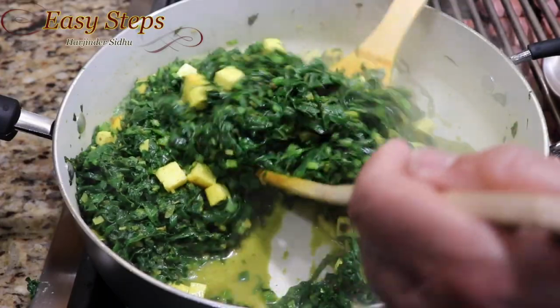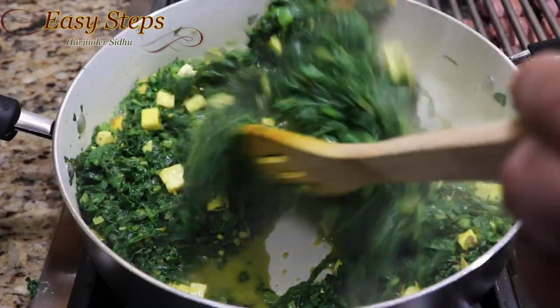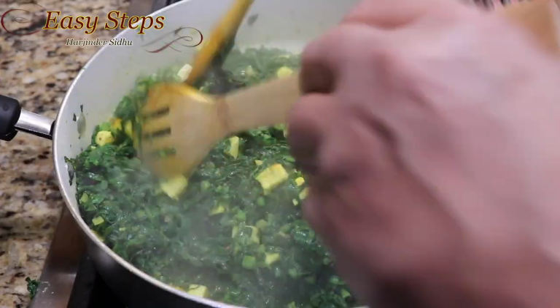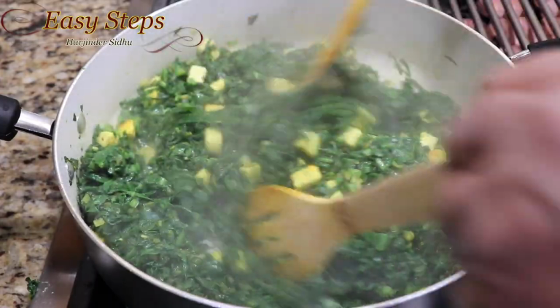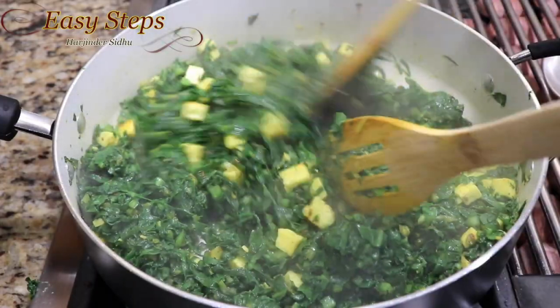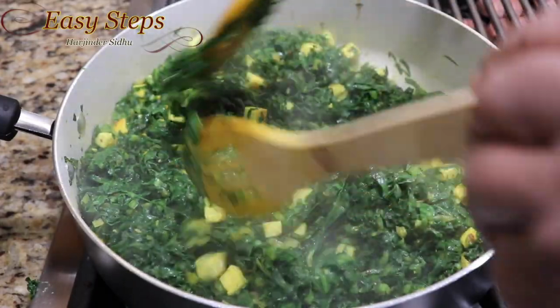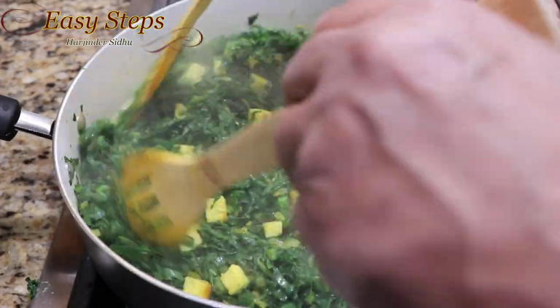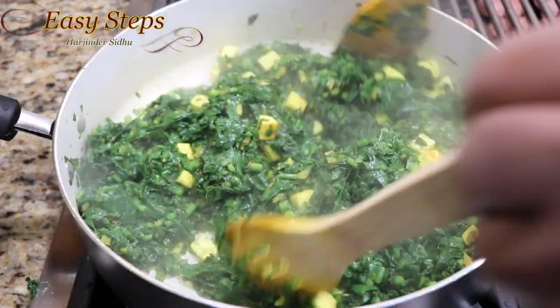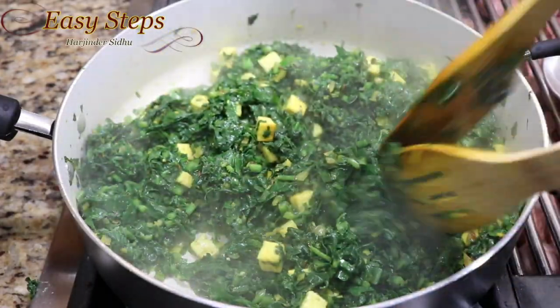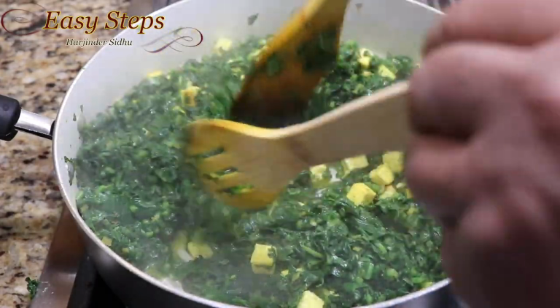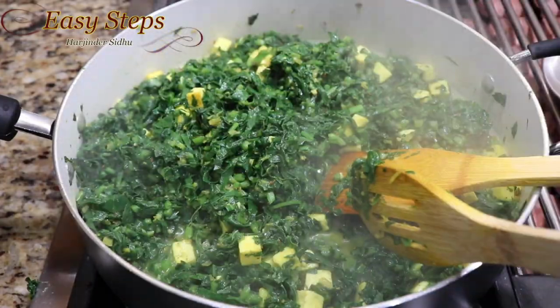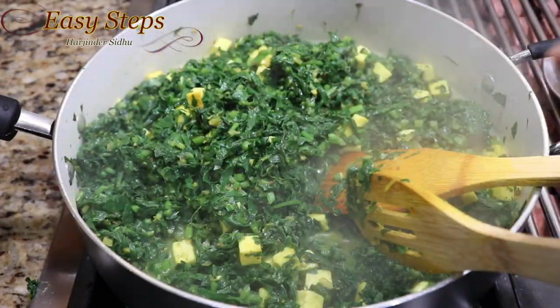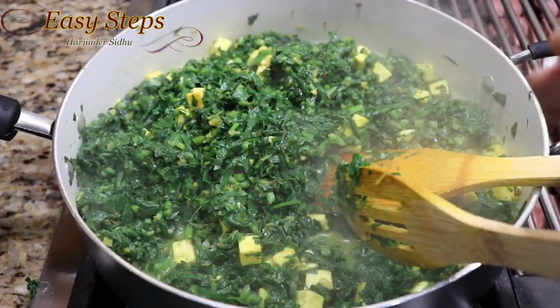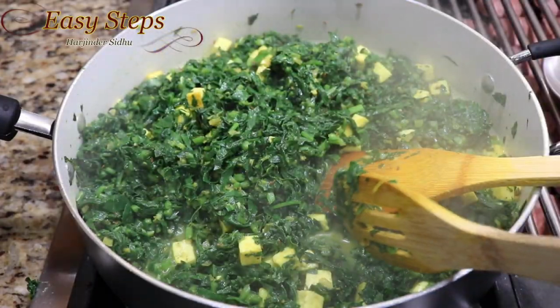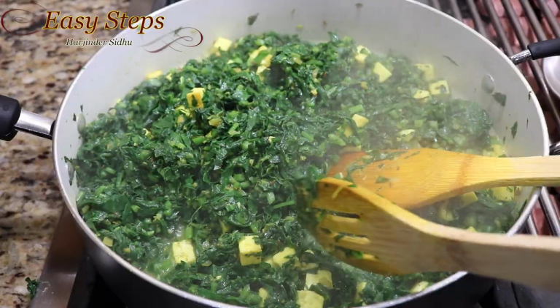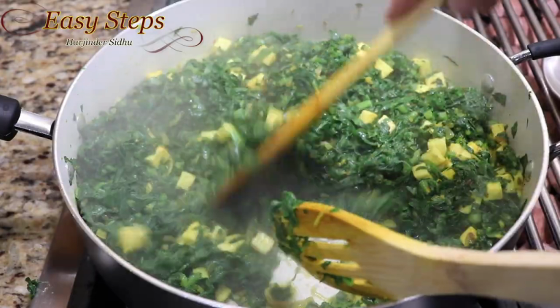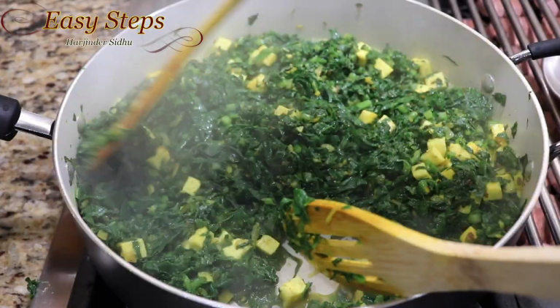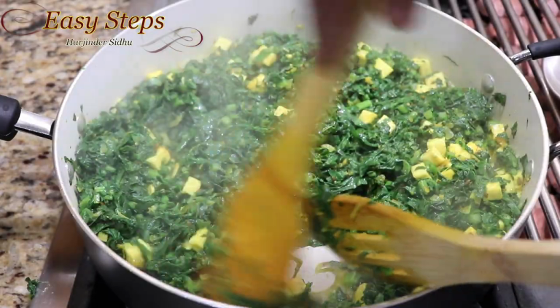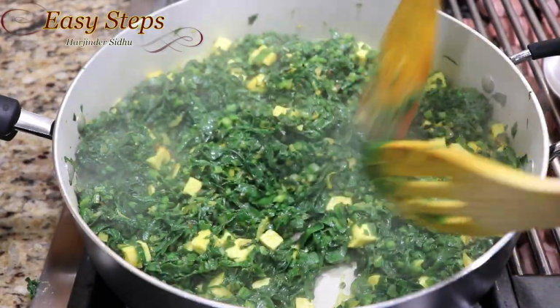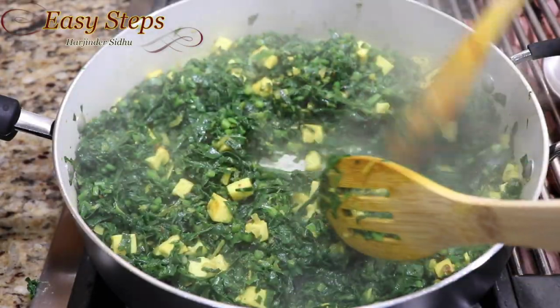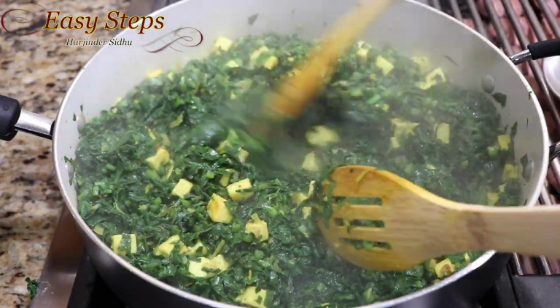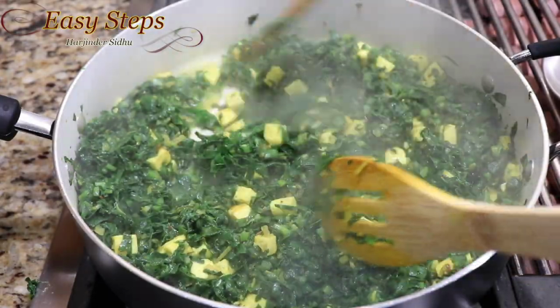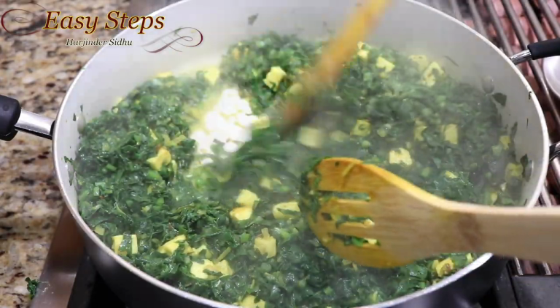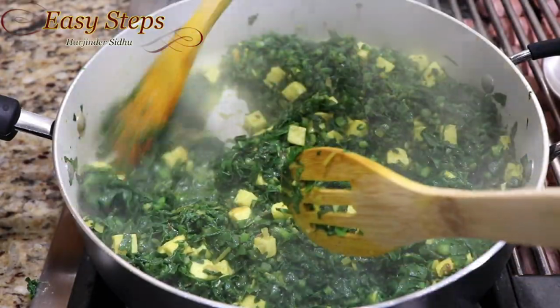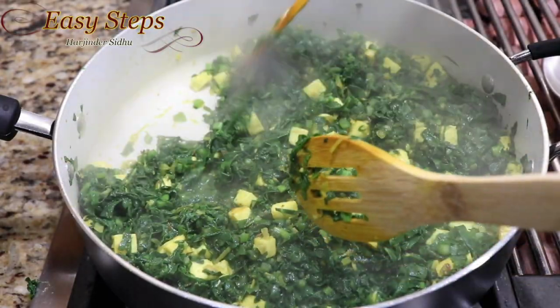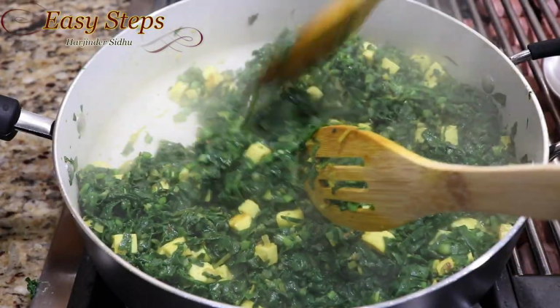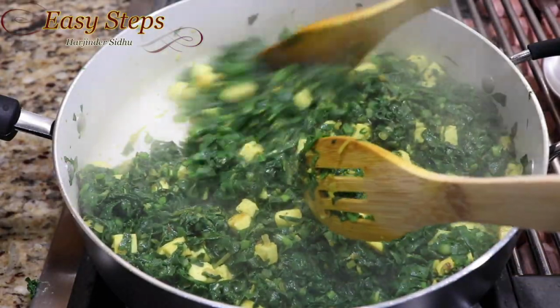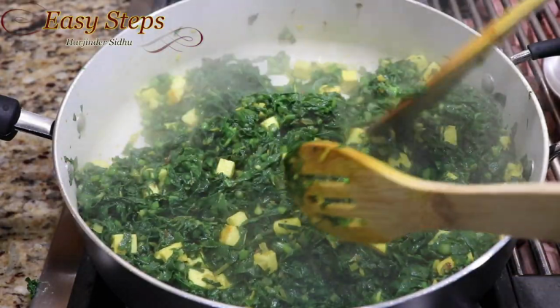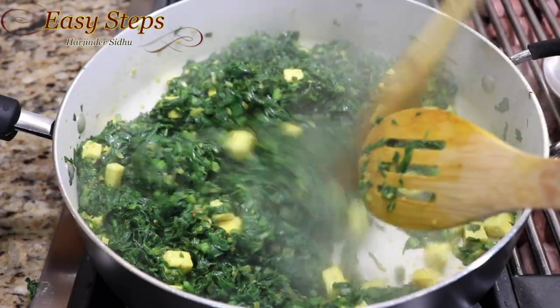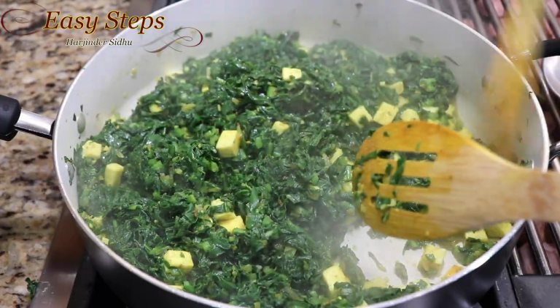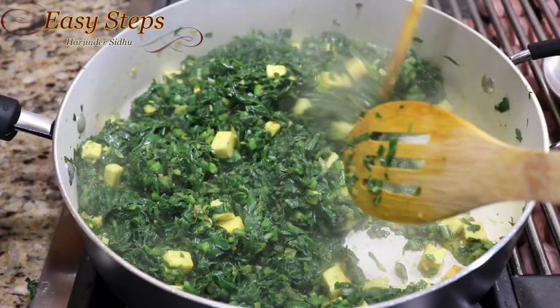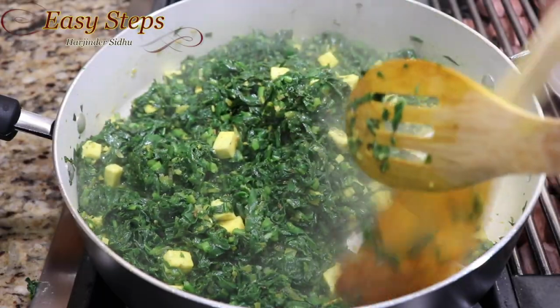It took about two minutes to mix it really well. Now bring the heat to high — we're going to cook it. As you can see, it starts to release water, so keep it moving so it won't get burned.